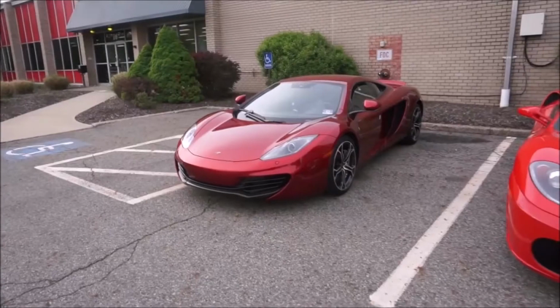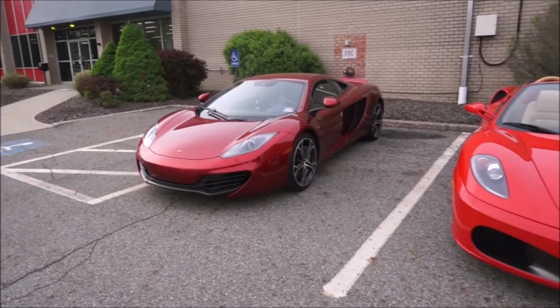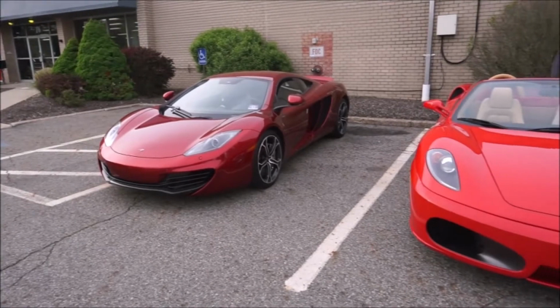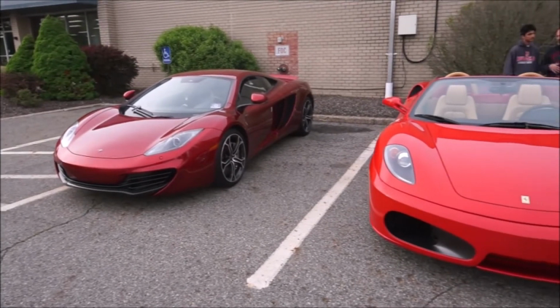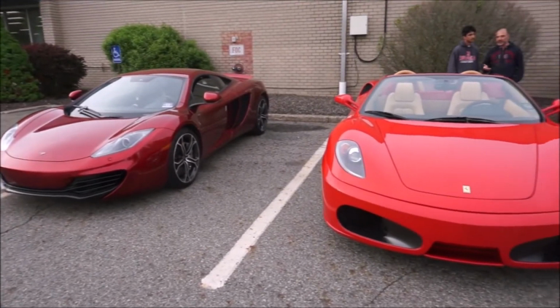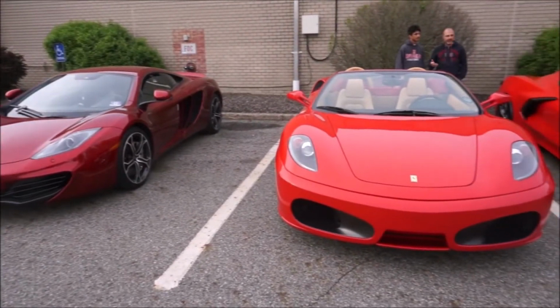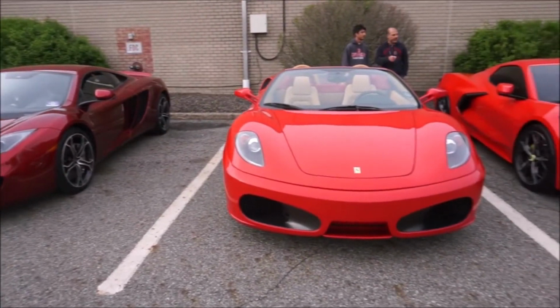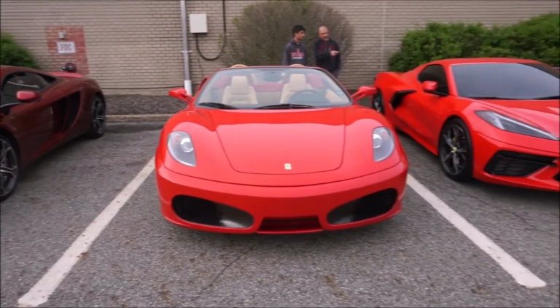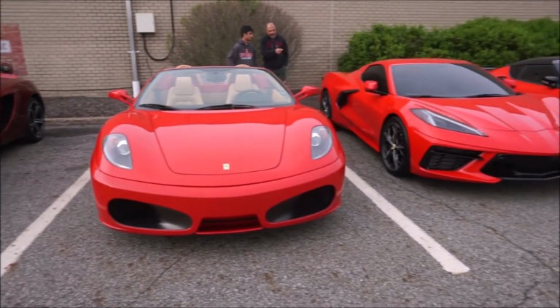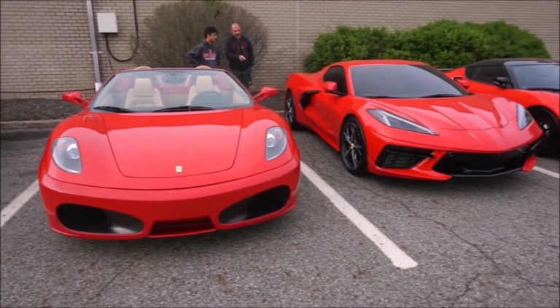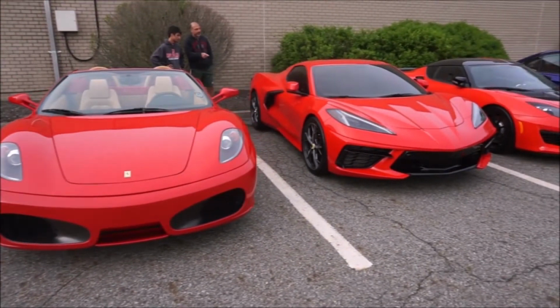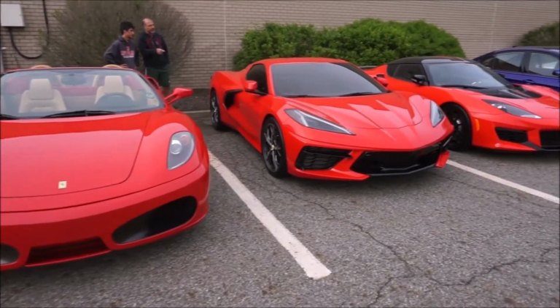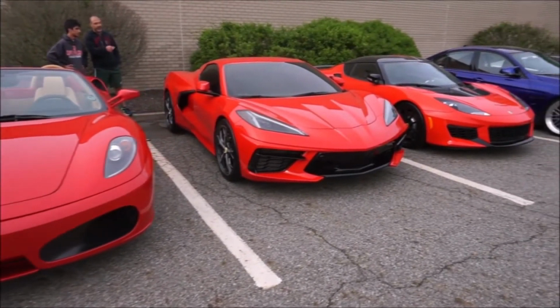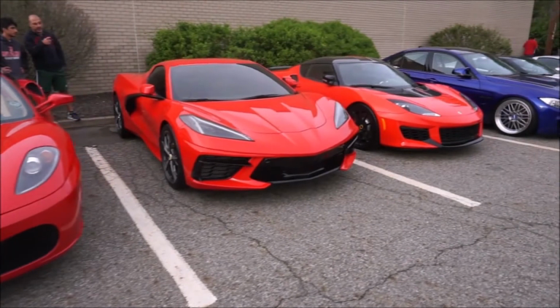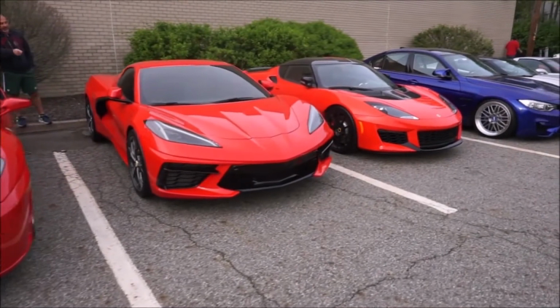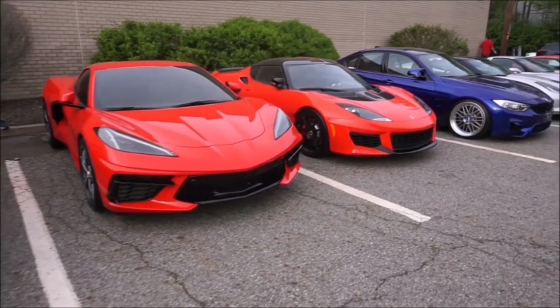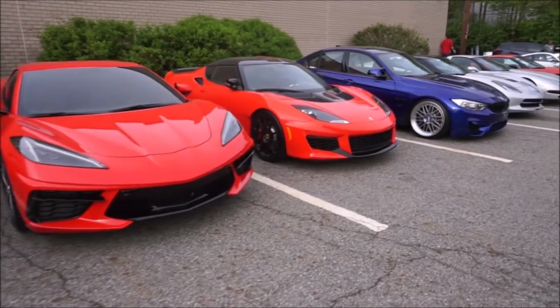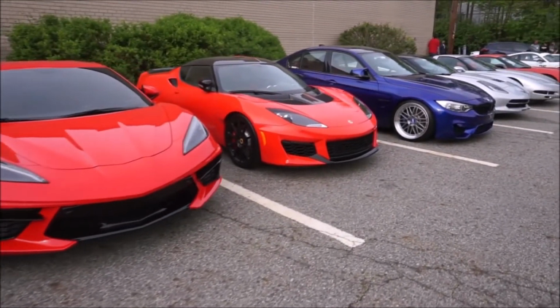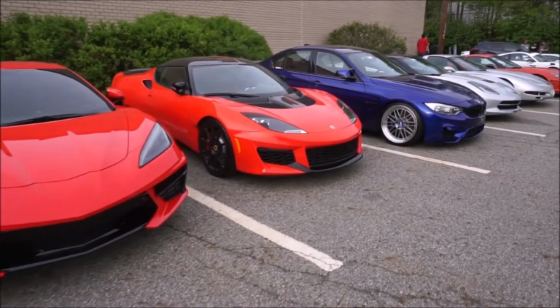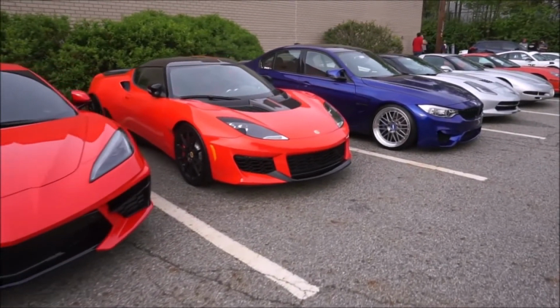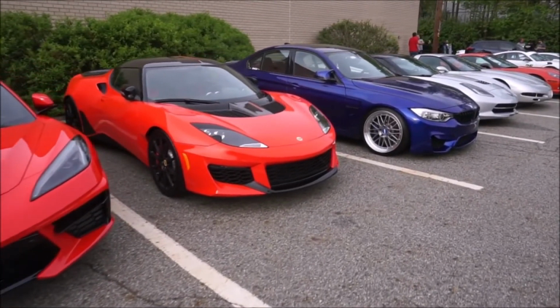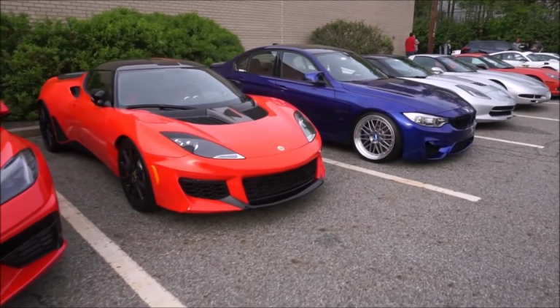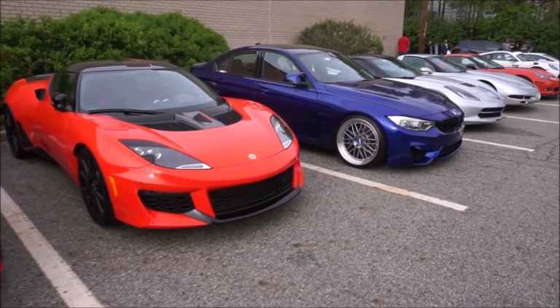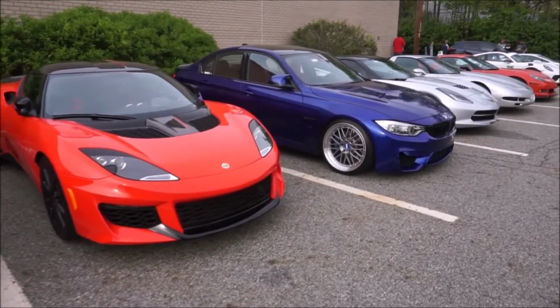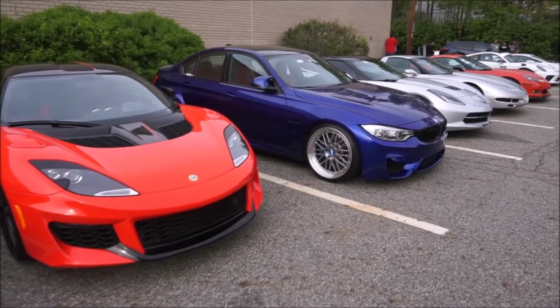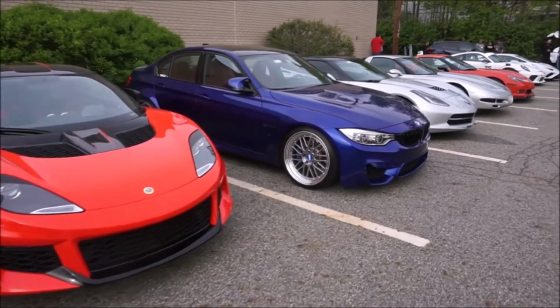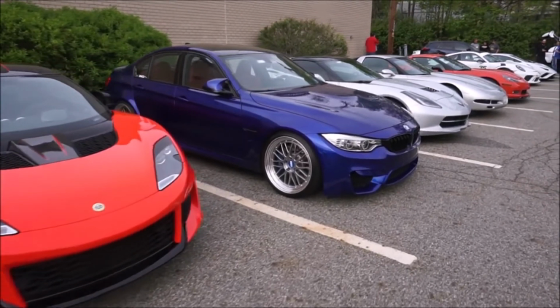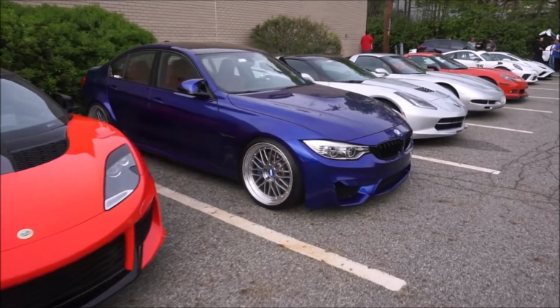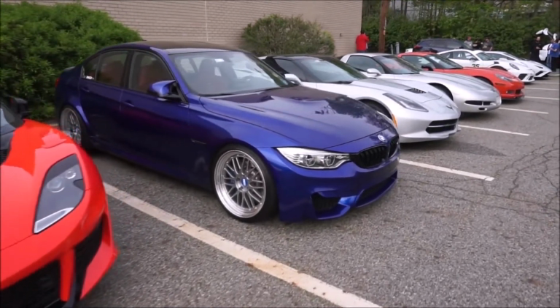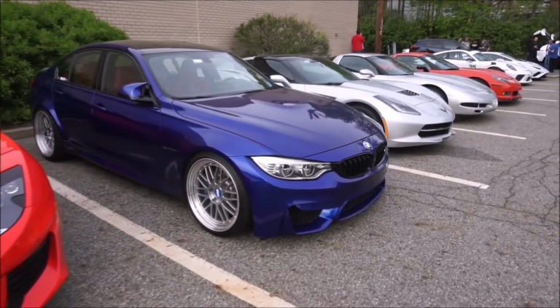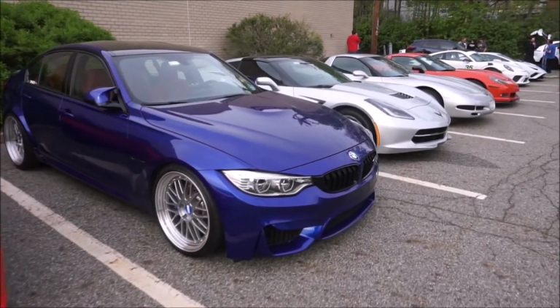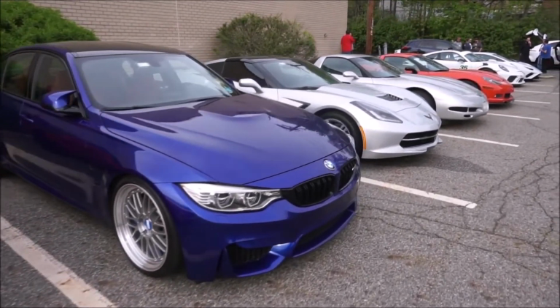Hey guys, it's Glenn from glennscarcollection.com and we're at the McLaren Artura event — the unveiling of the McLaren hybrid supercar that starts at $225,000. We'll get to that in a minute. Let's see what other cars showed up.